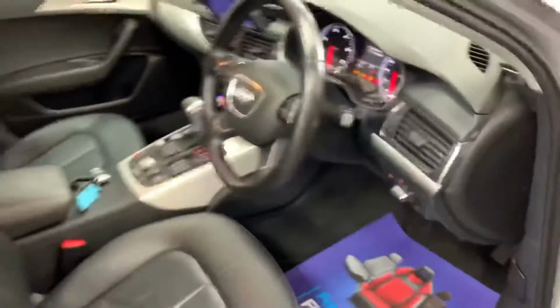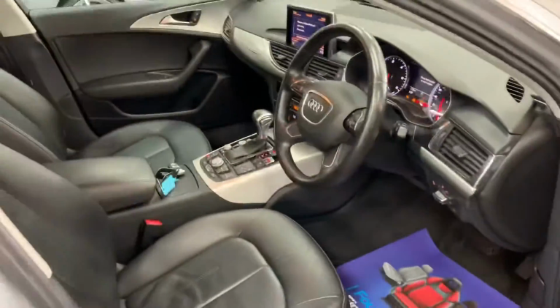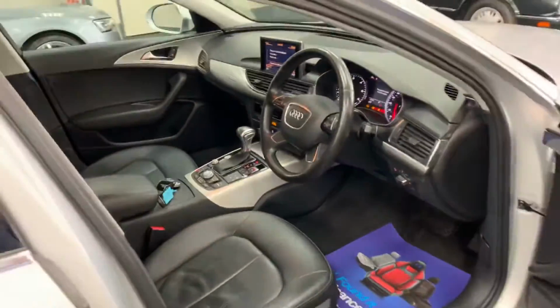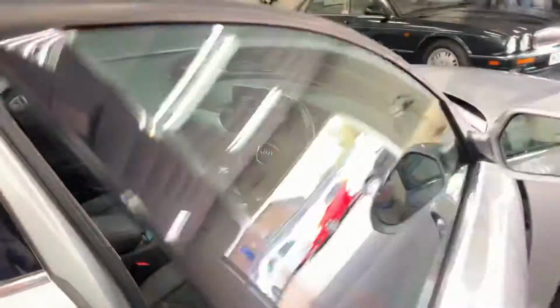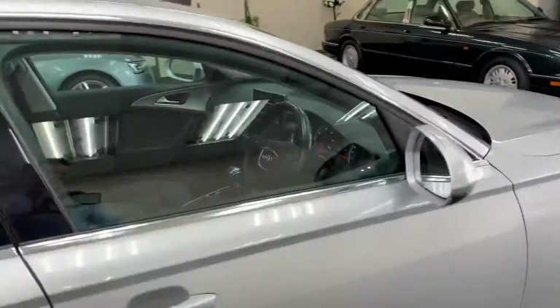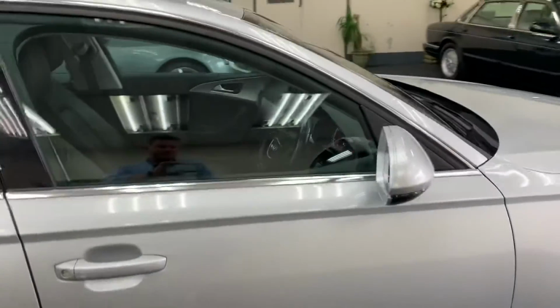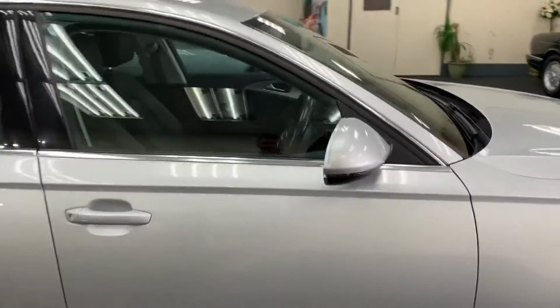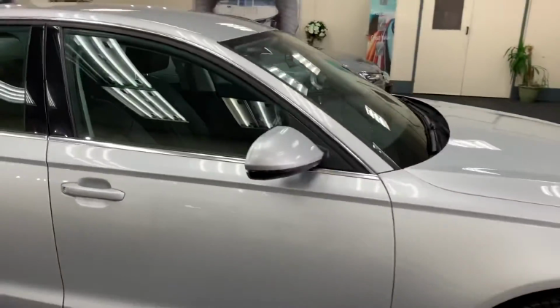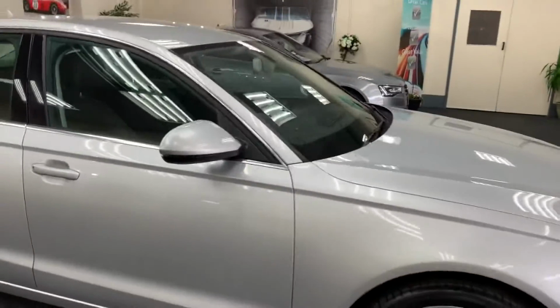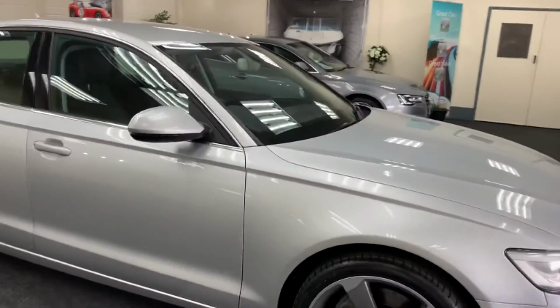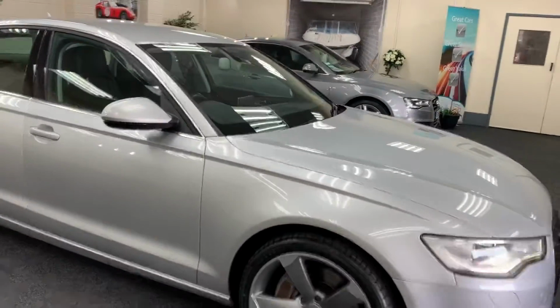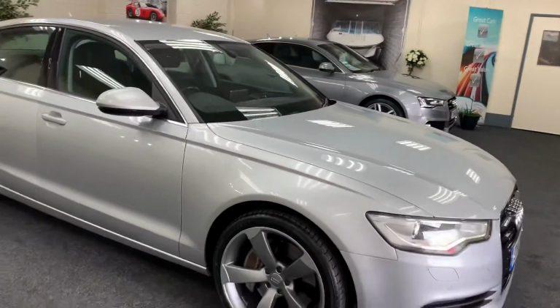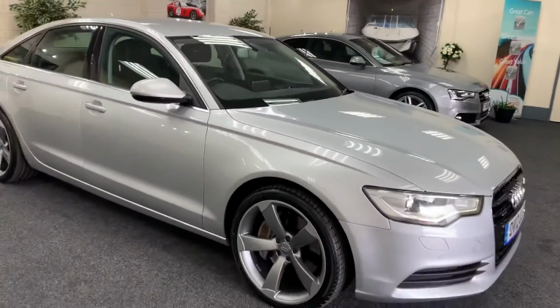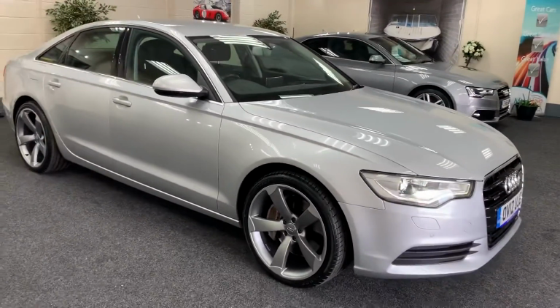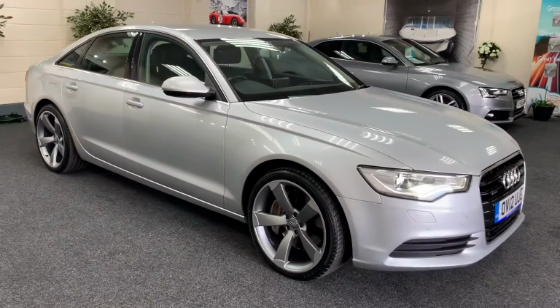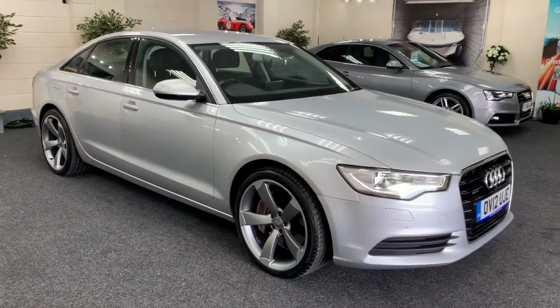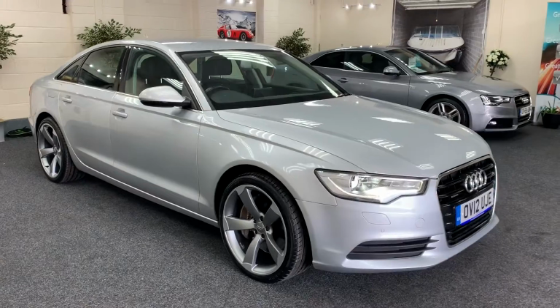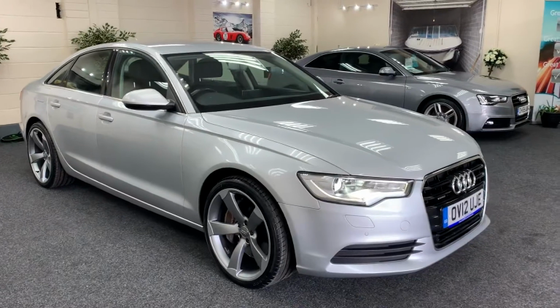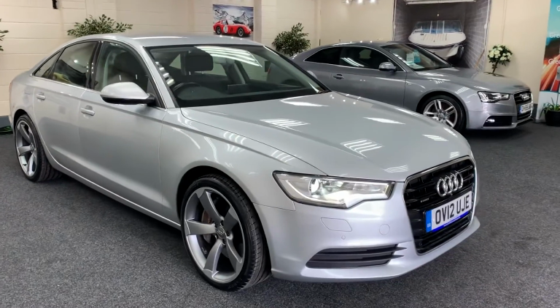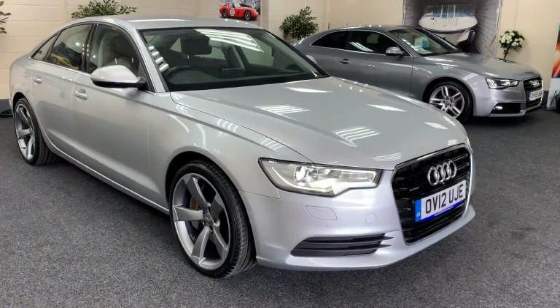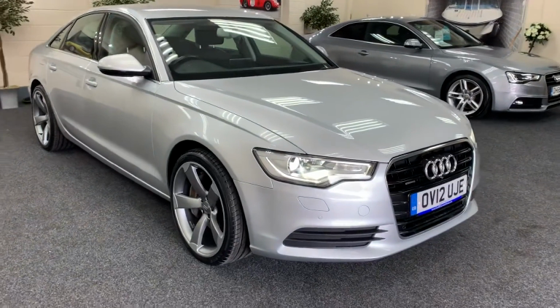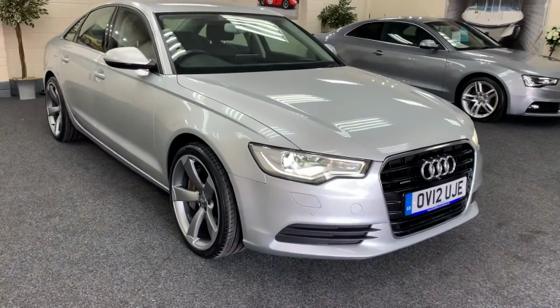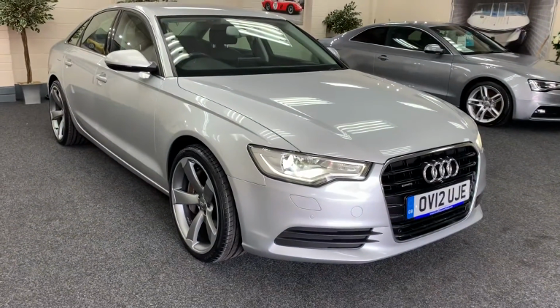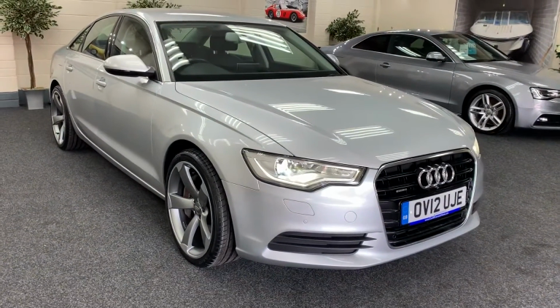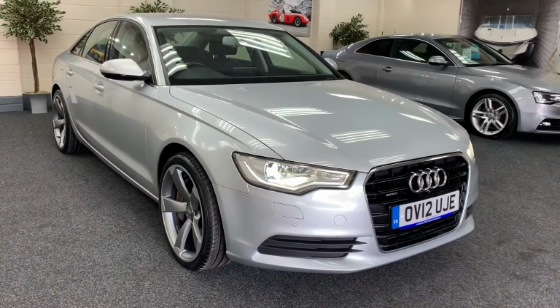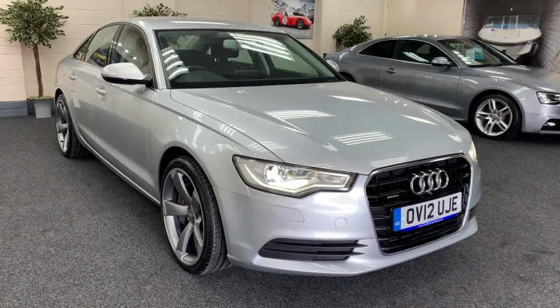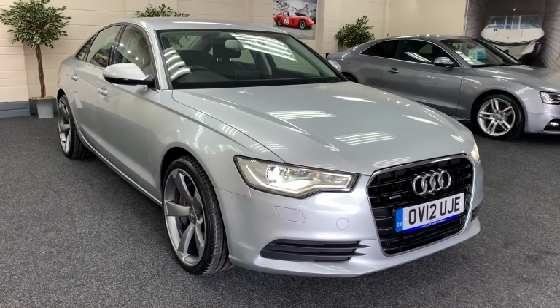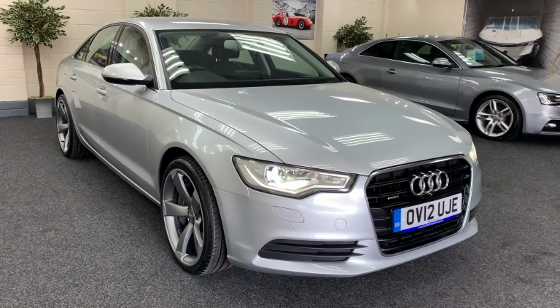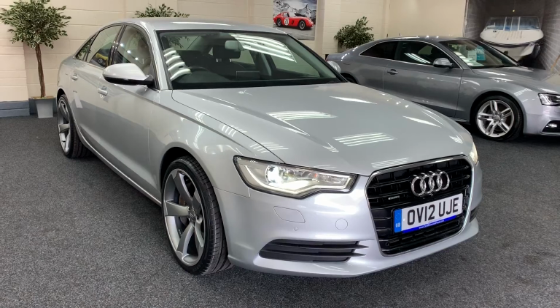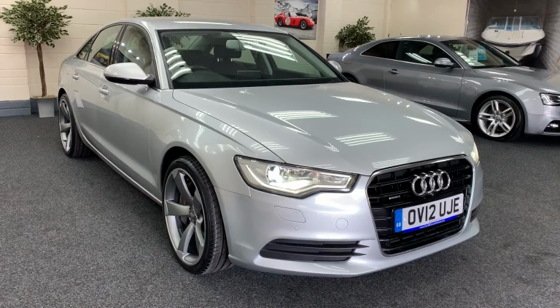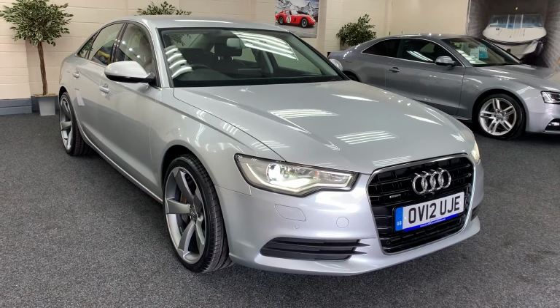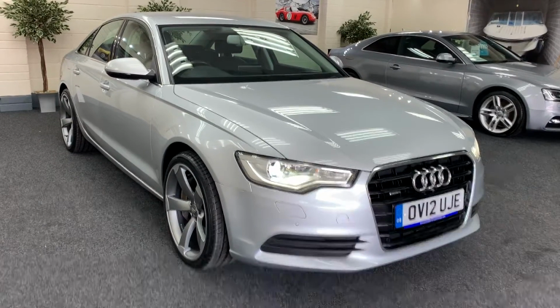Automatic bi-xenon headlights. The car comes with full service history, two keys. We will service the vehicle, put a new 12-month MOT on it, and provide a six-month nationwide warranty.